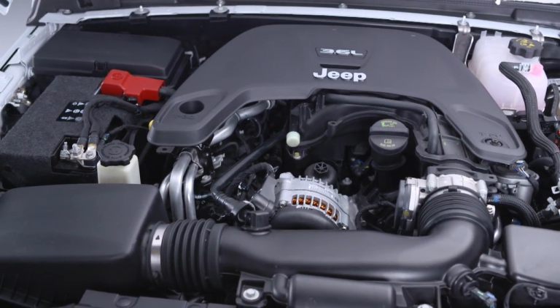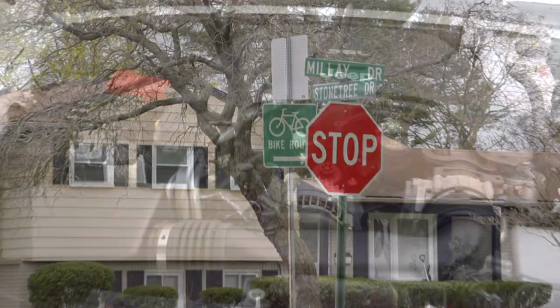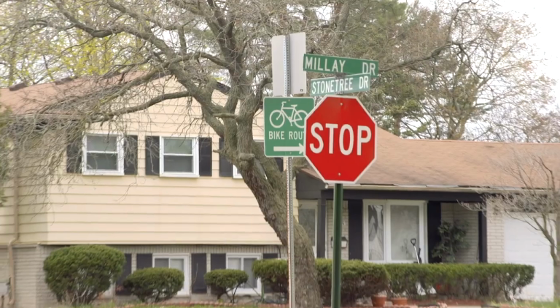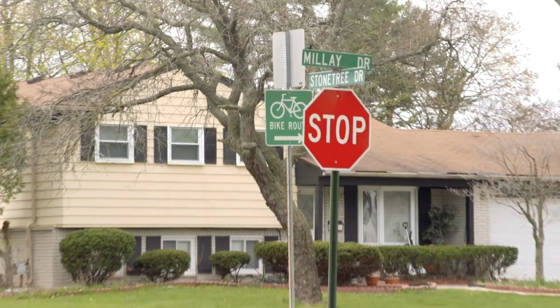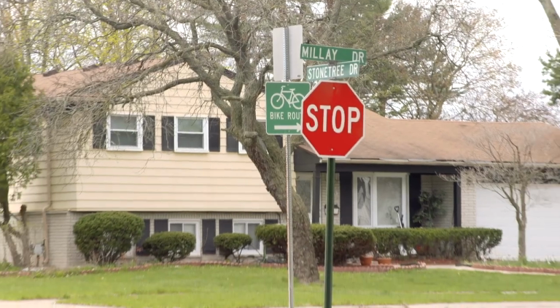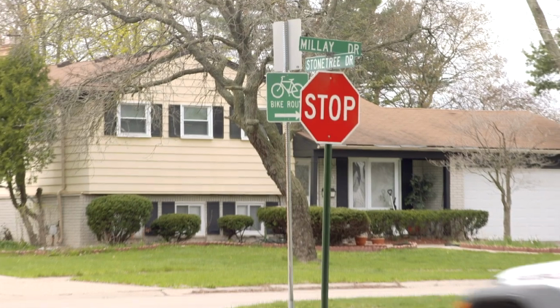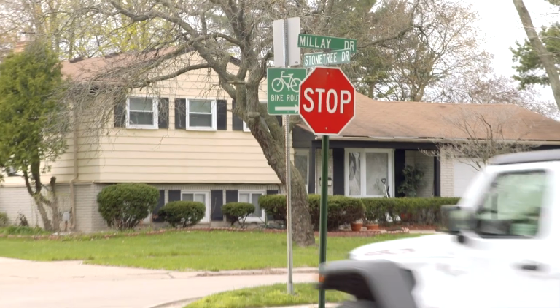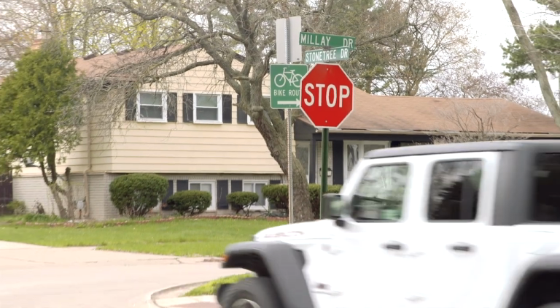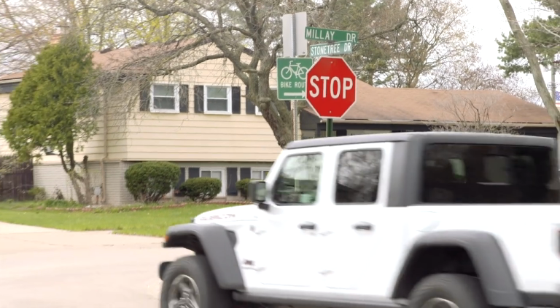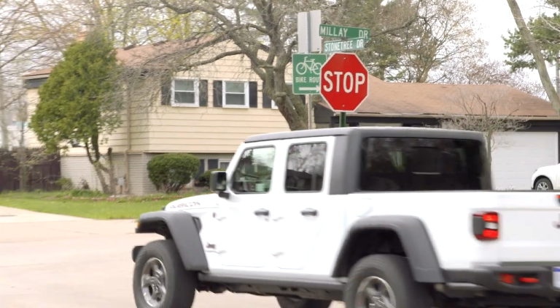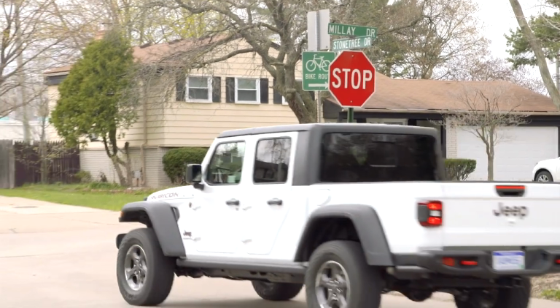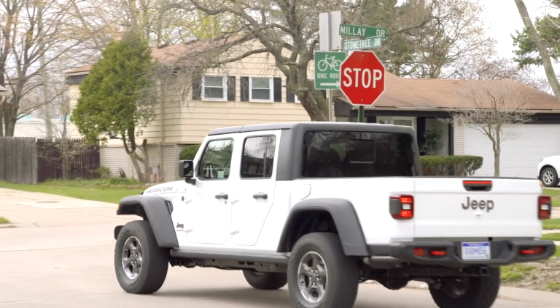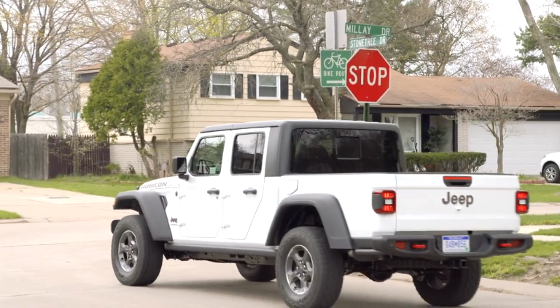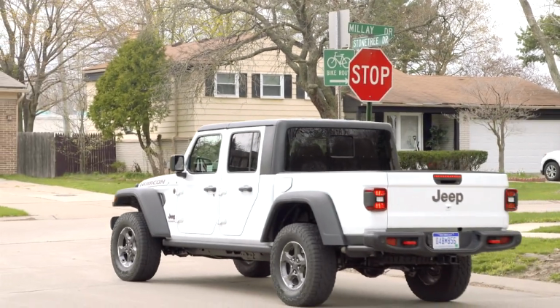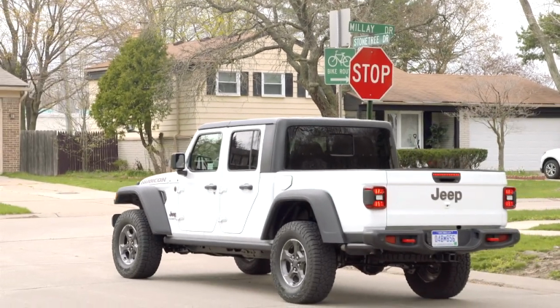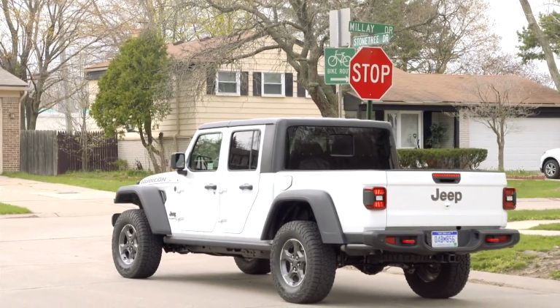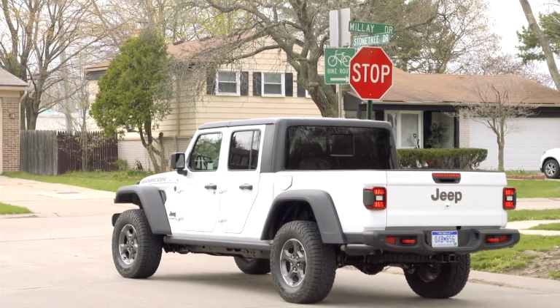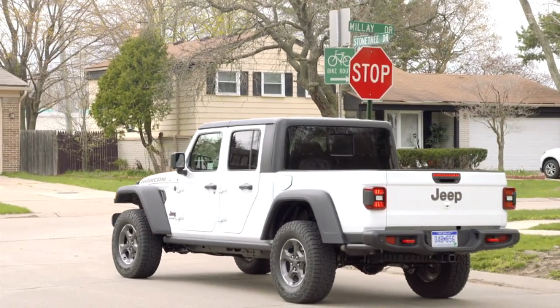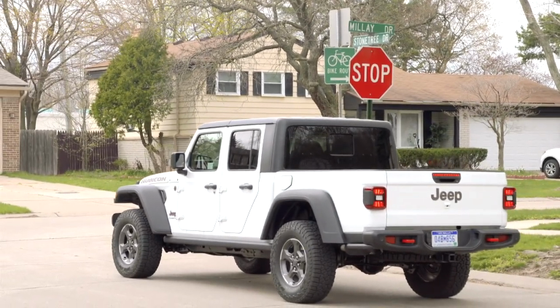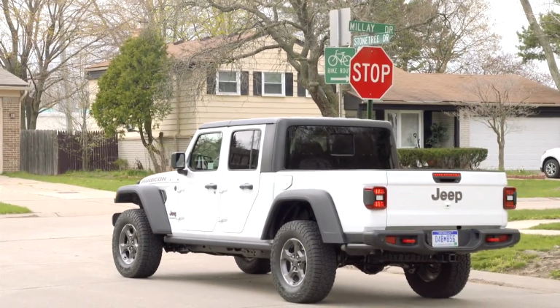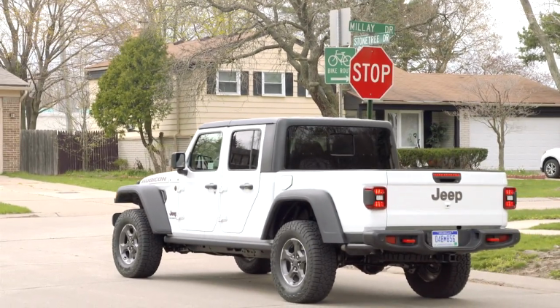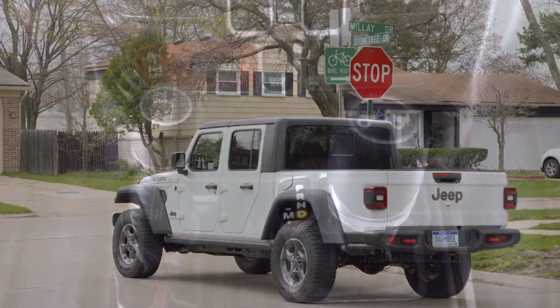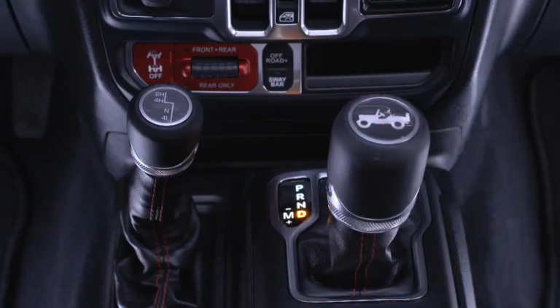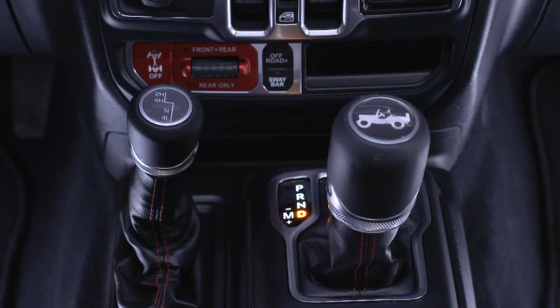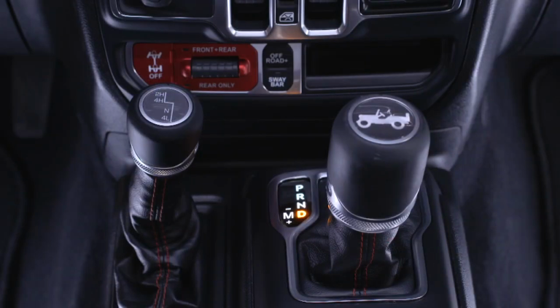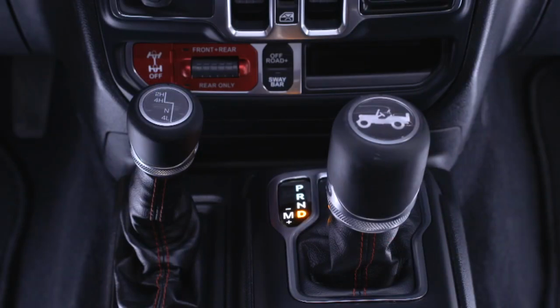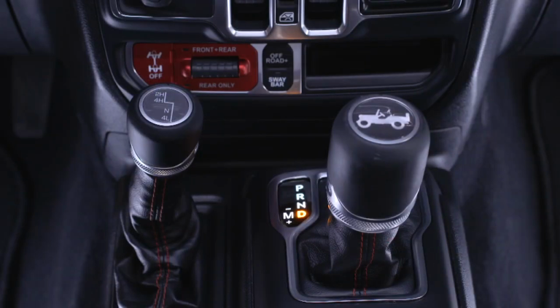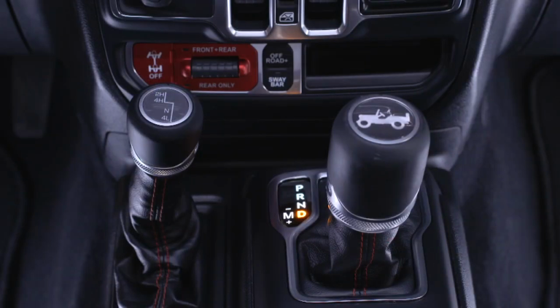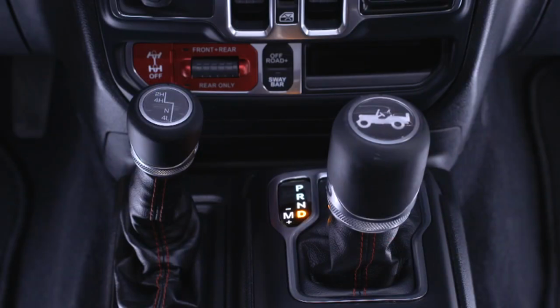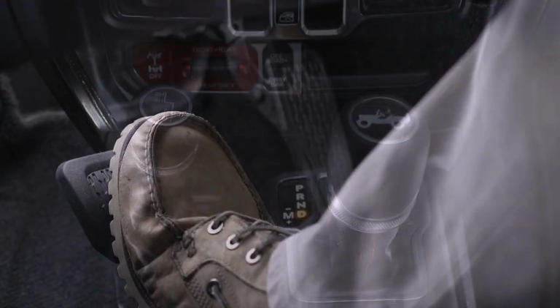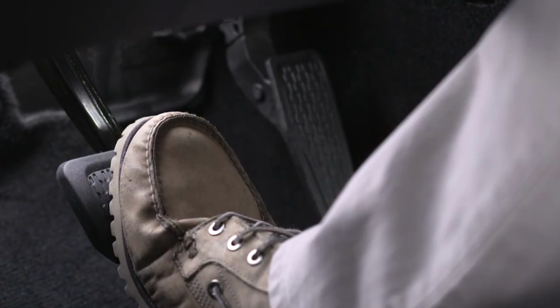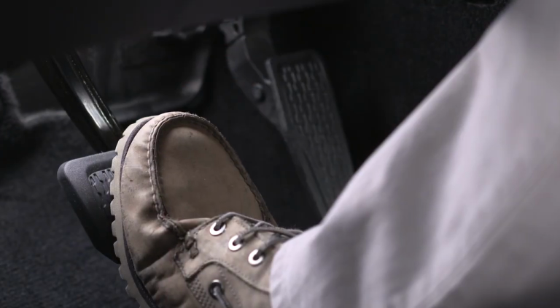Certain conditions must be met before stop-start can engage. The vehicle must be completely stopped, the shifter in a forward gear, and the brake pedal depressed.